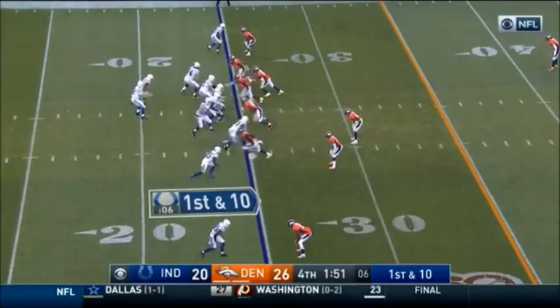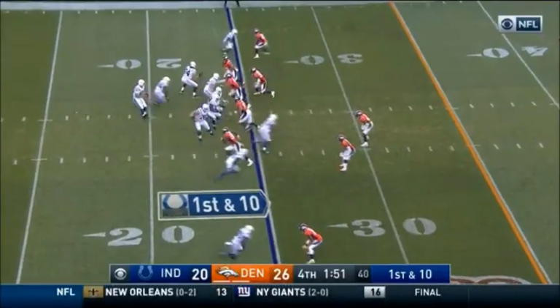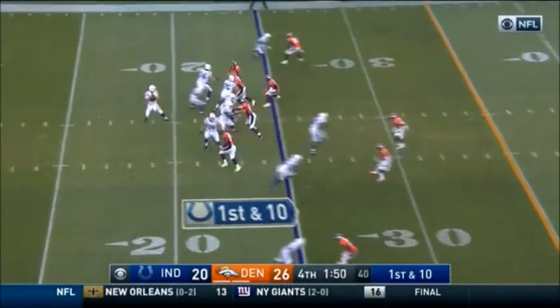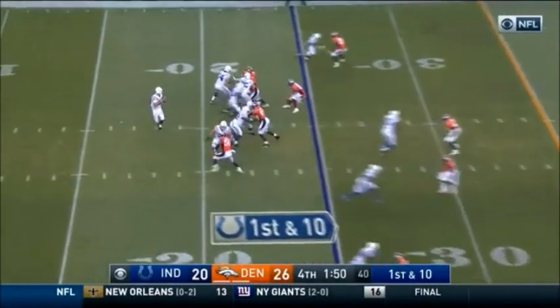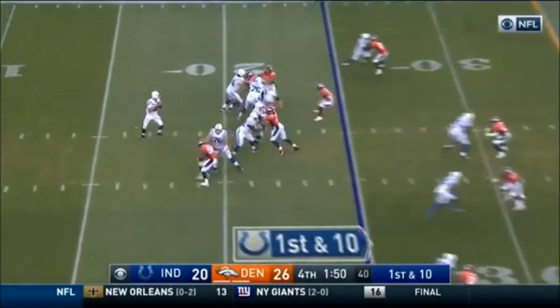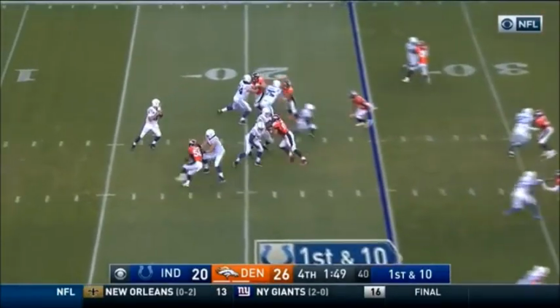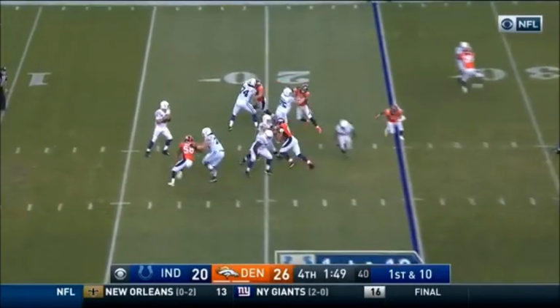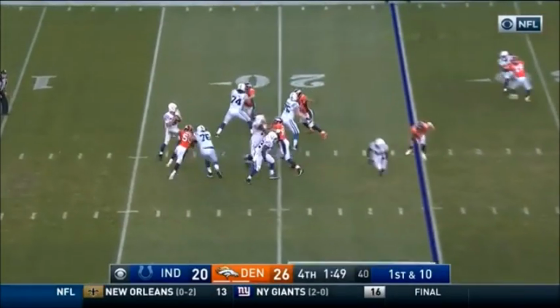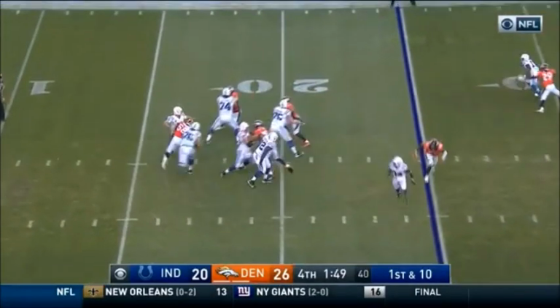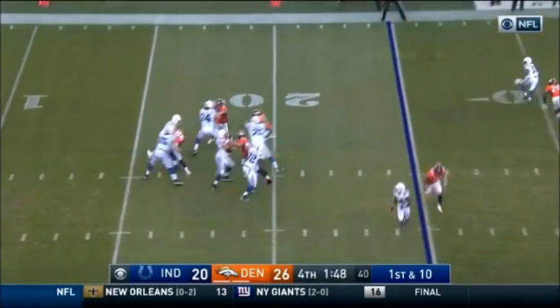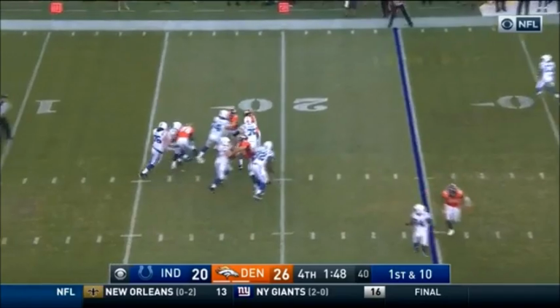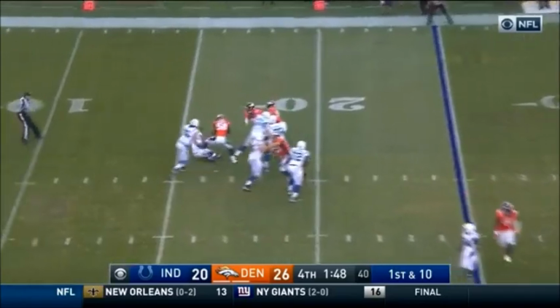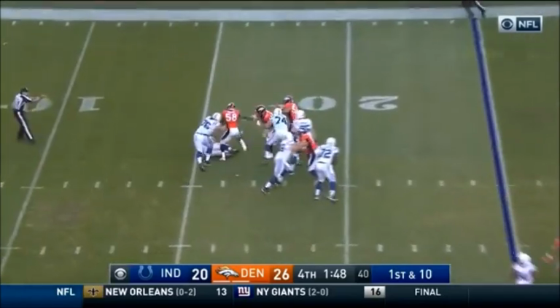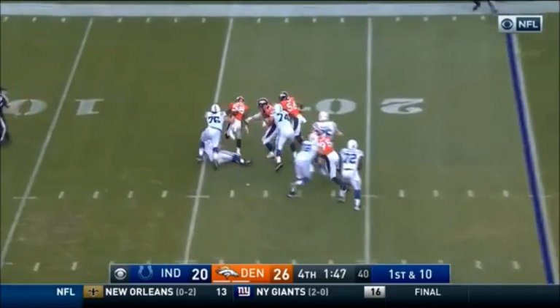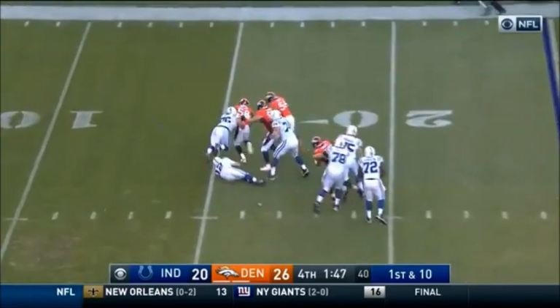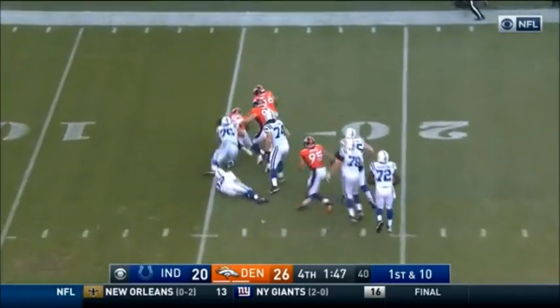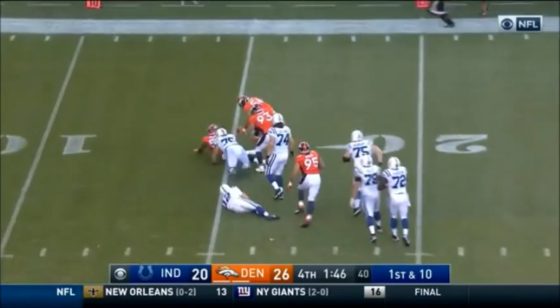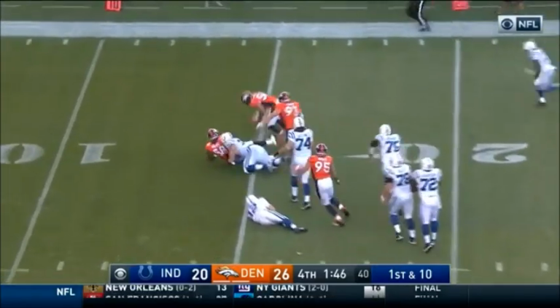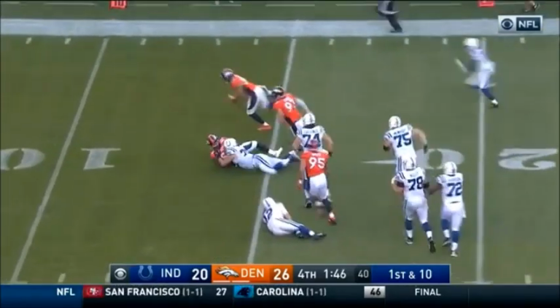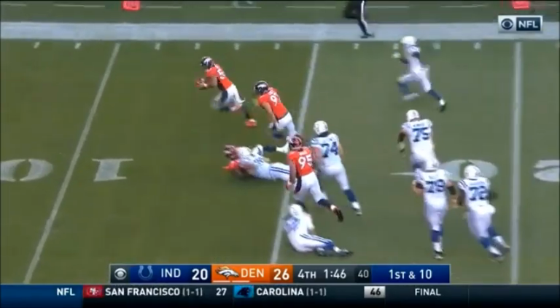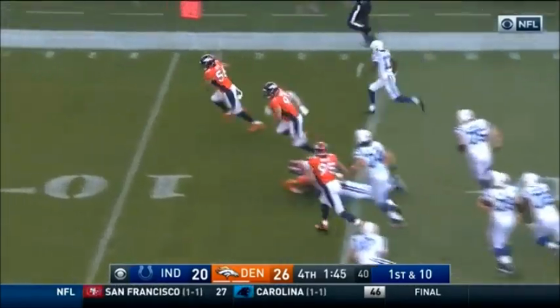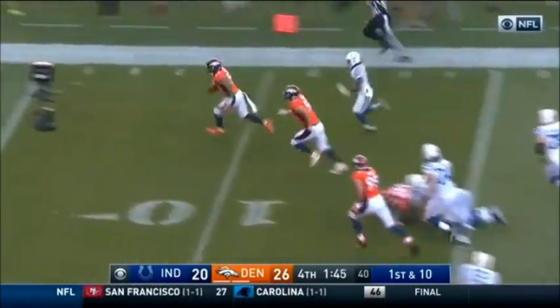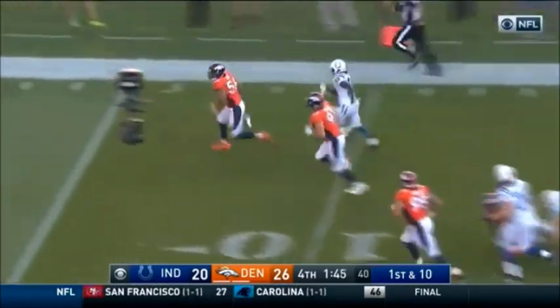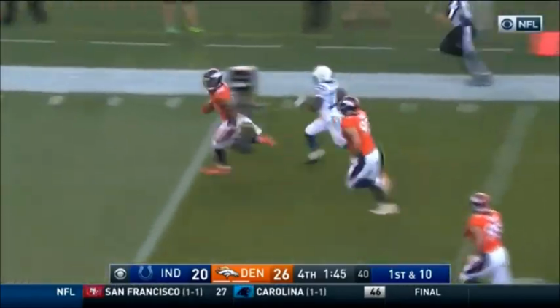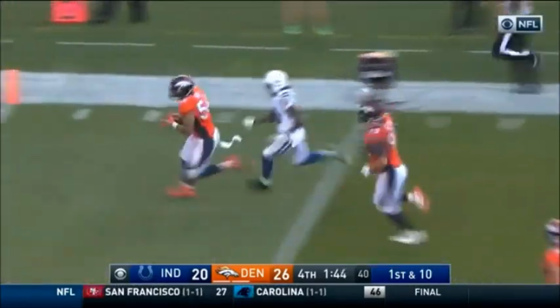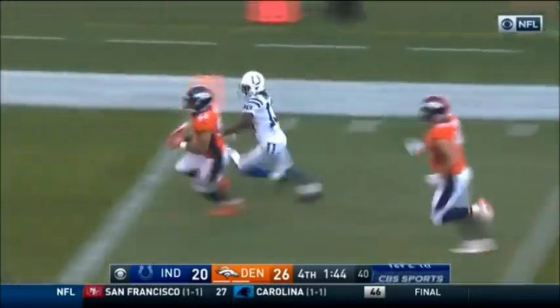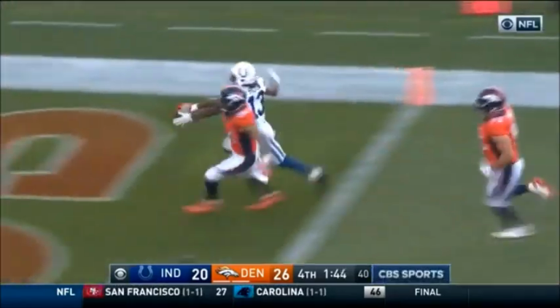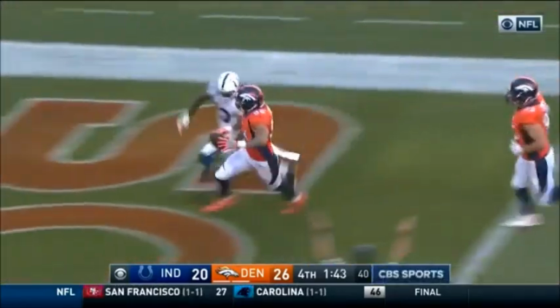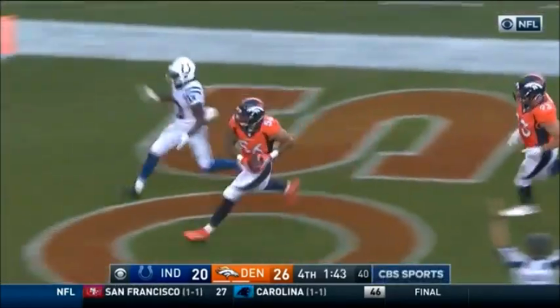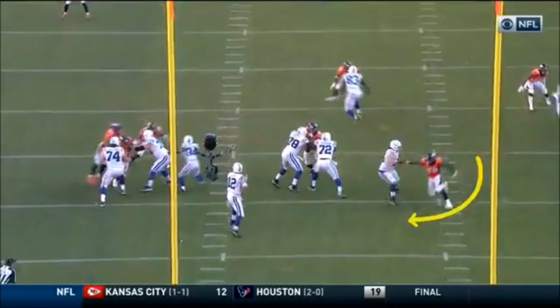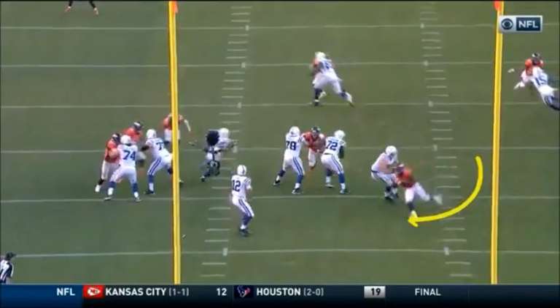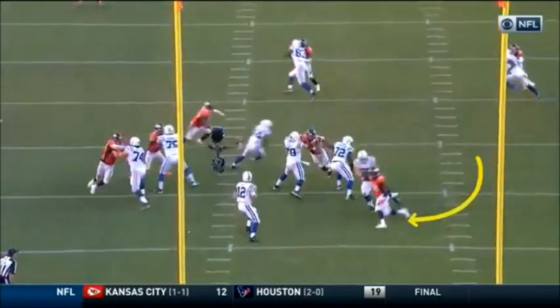Gotta go 75 yards — here comes Miller! The ball comes out, it's scooped up by Ray, and the Broncos put it away.